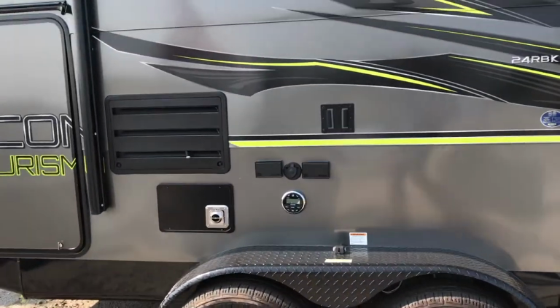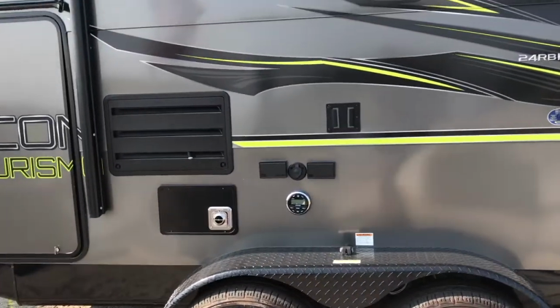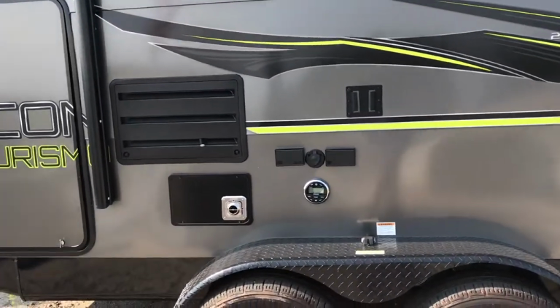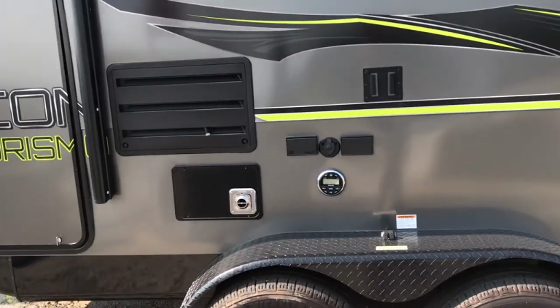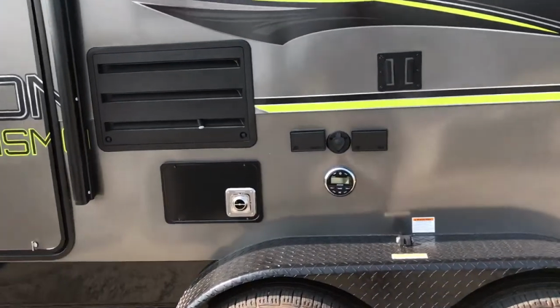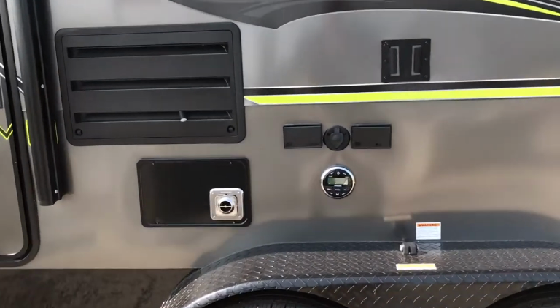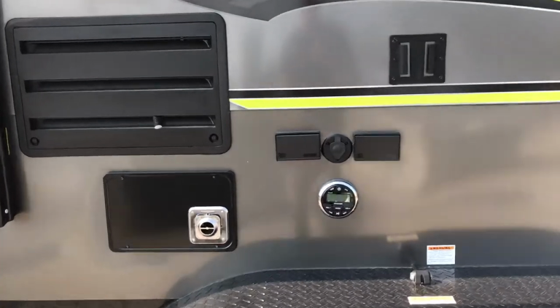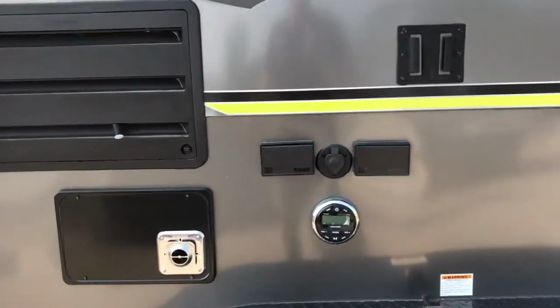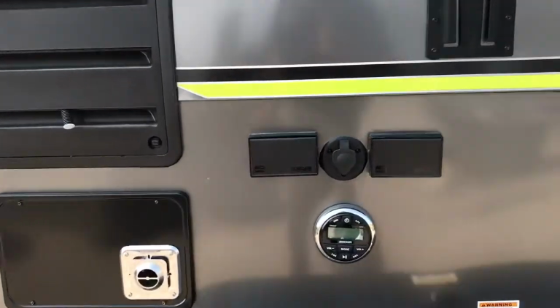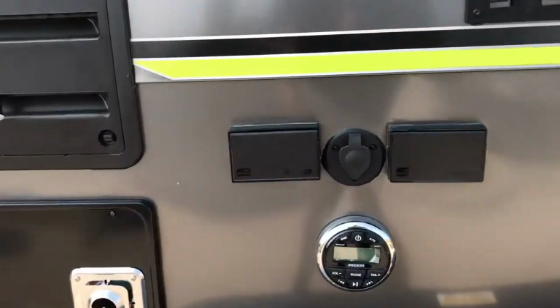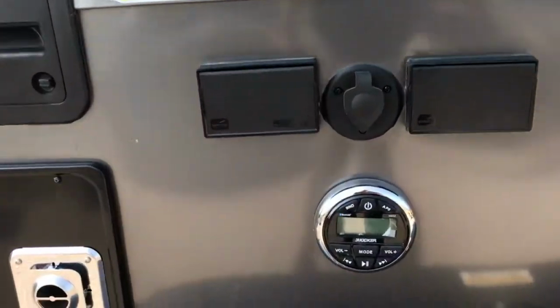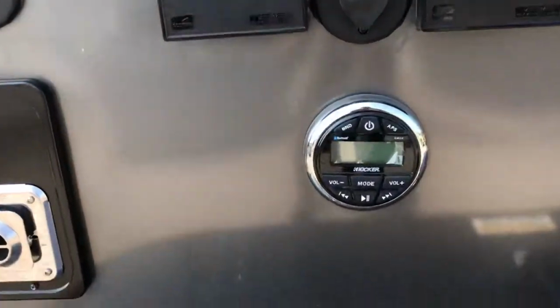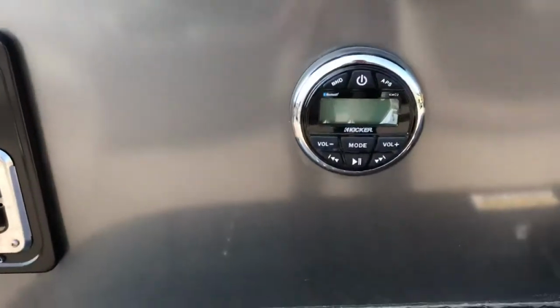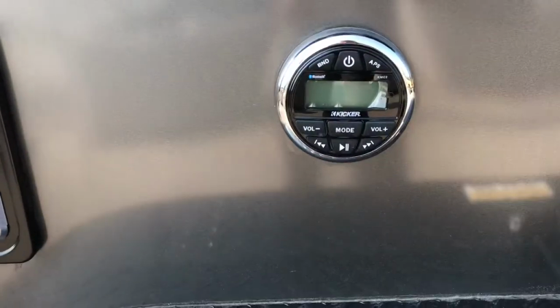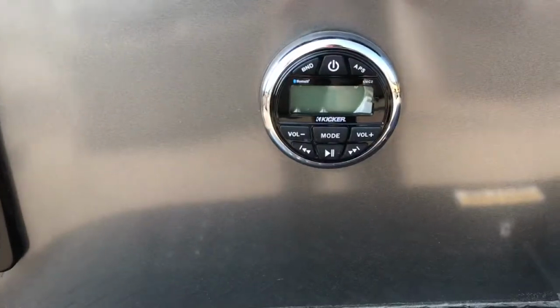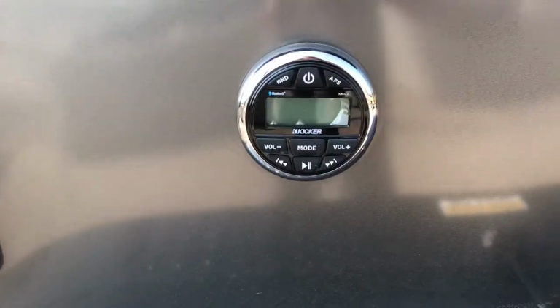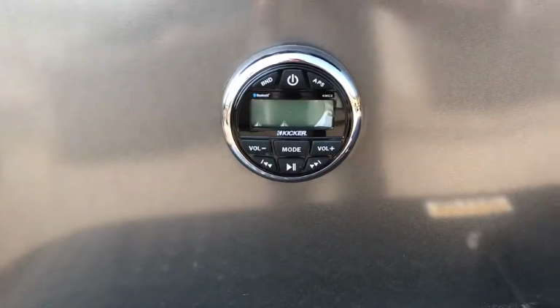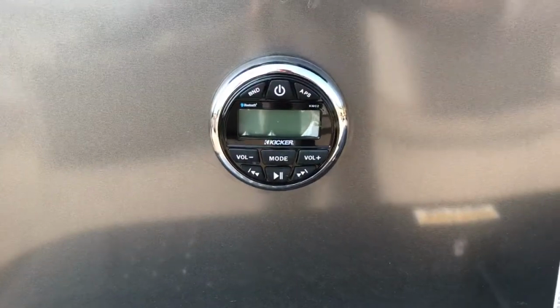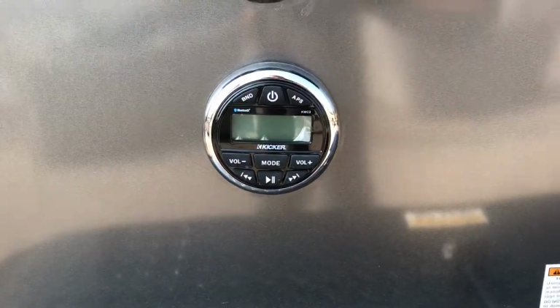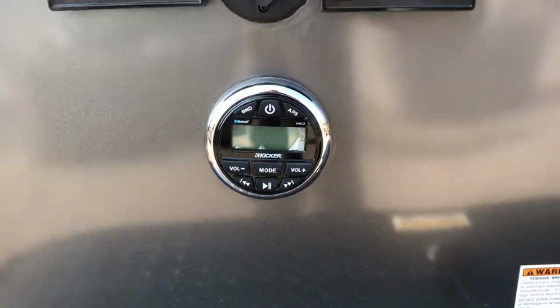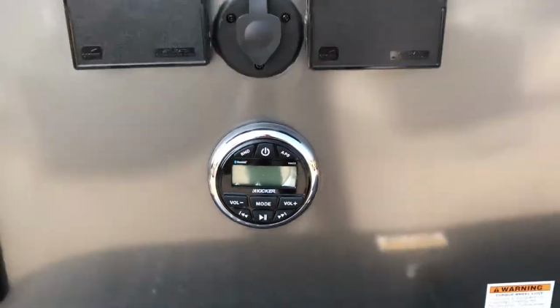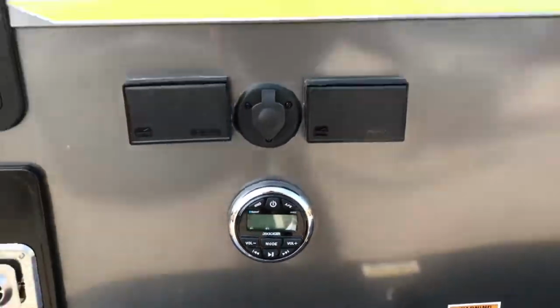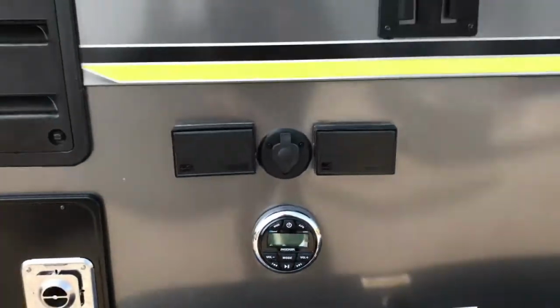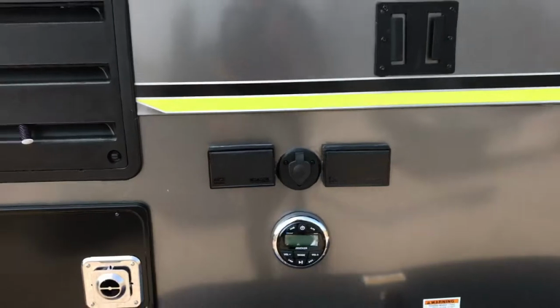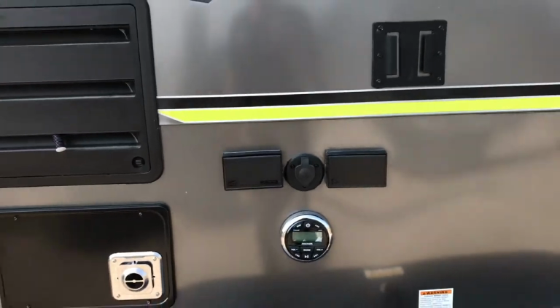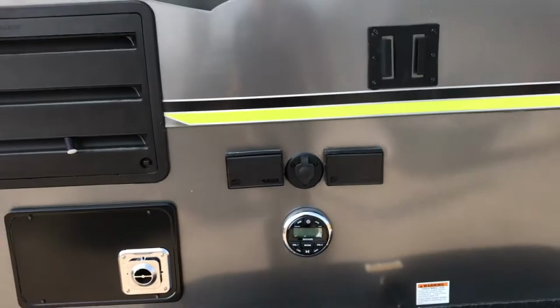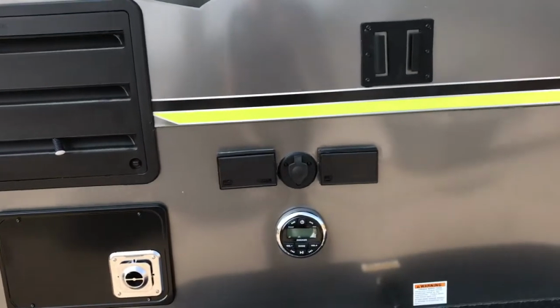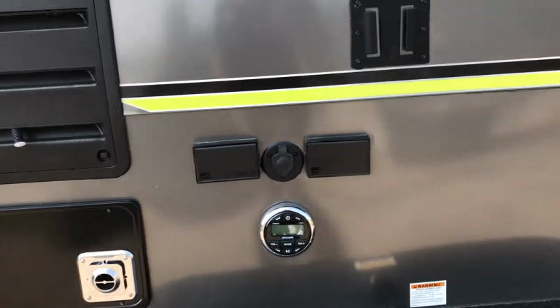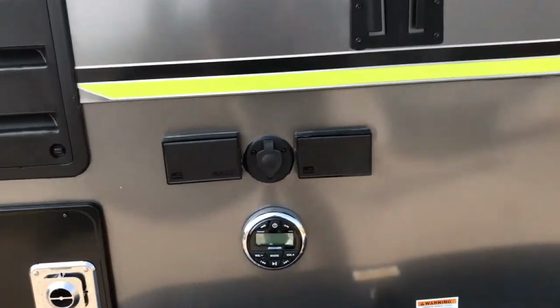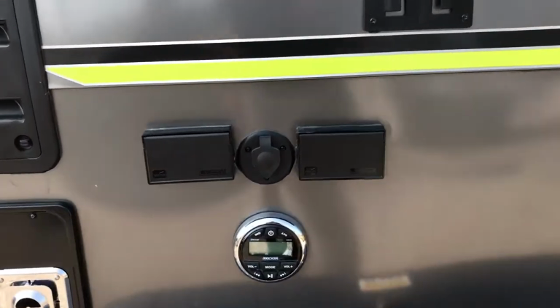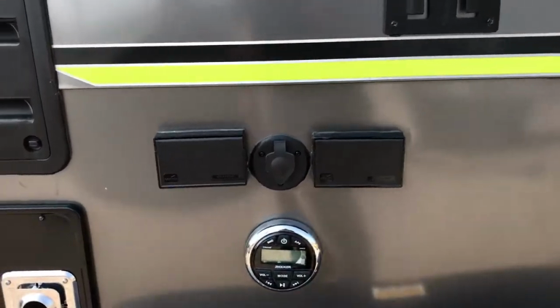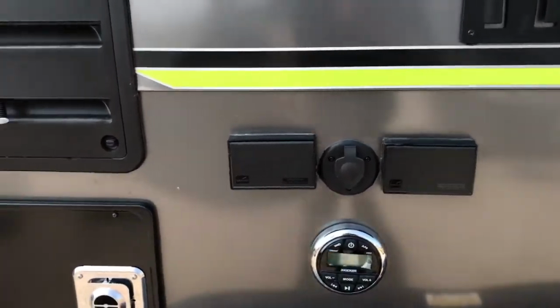Outside we've got a nice Kicker sound system upgrade that you can control from inside or outside the trailer. We've got speakers all around and all the 110-volt plugs out here as well.